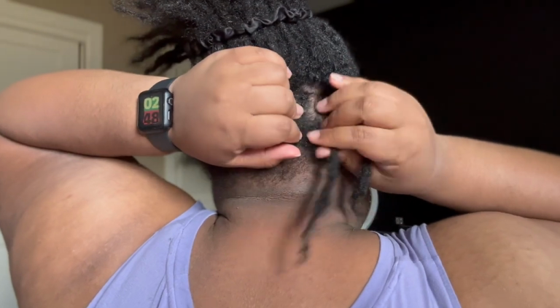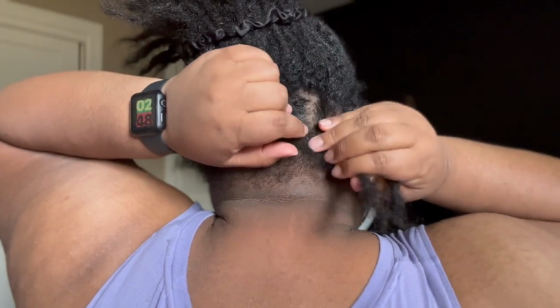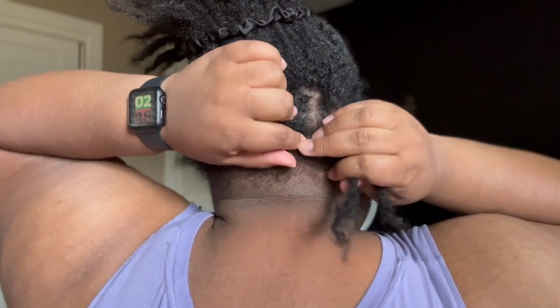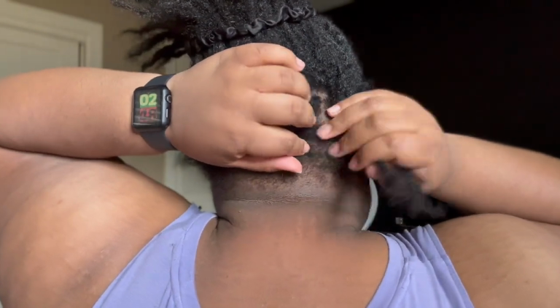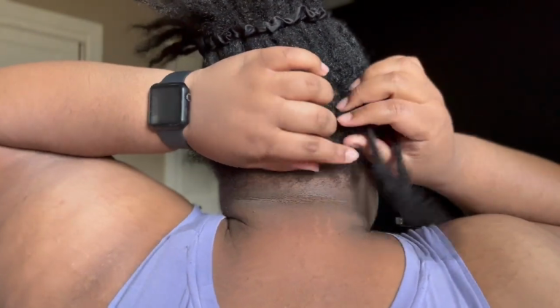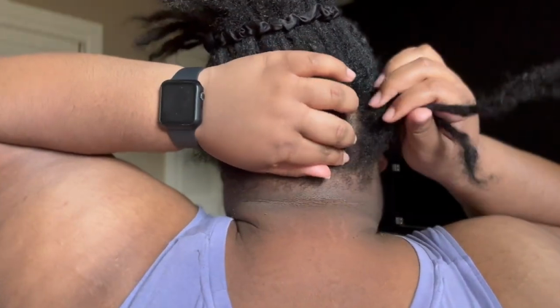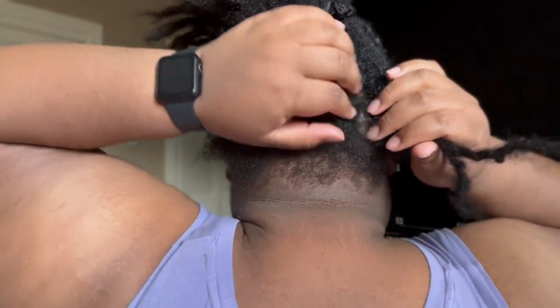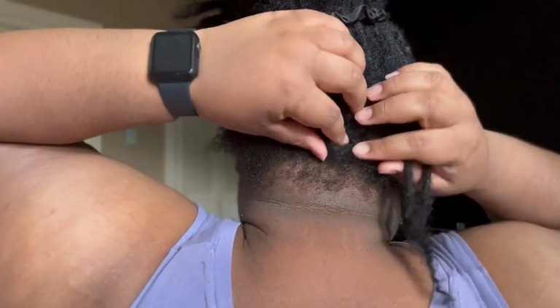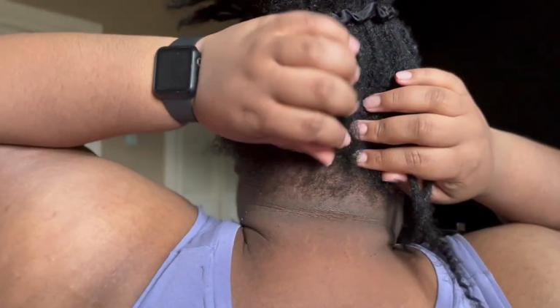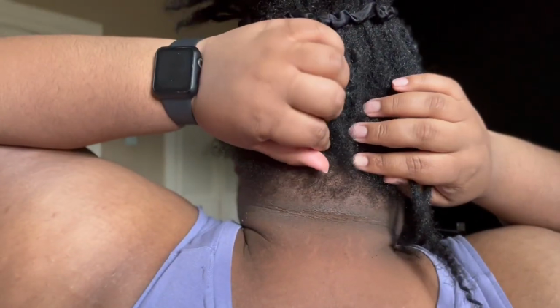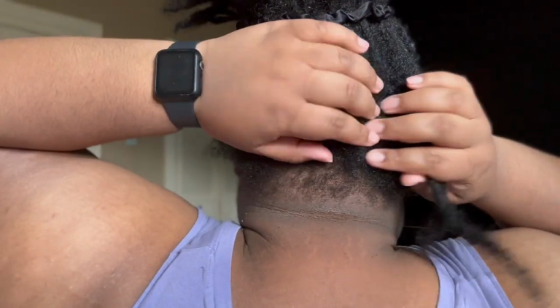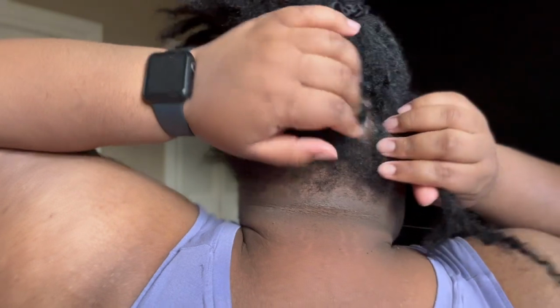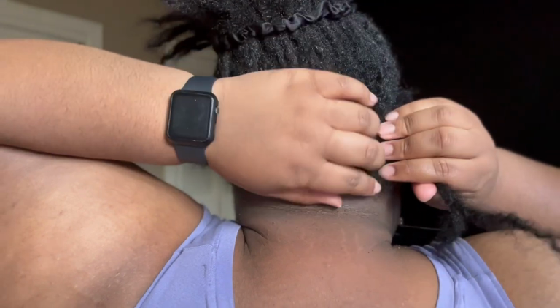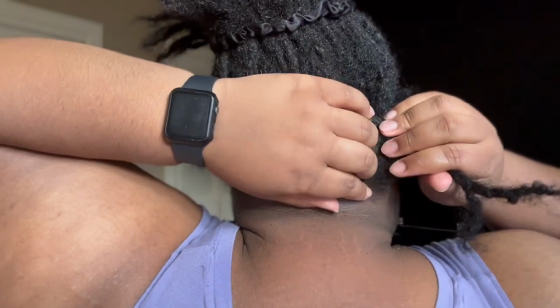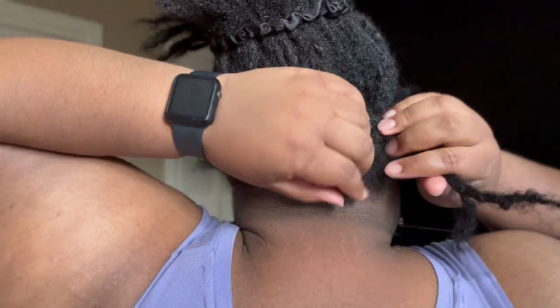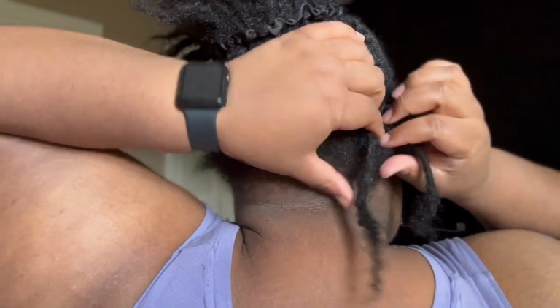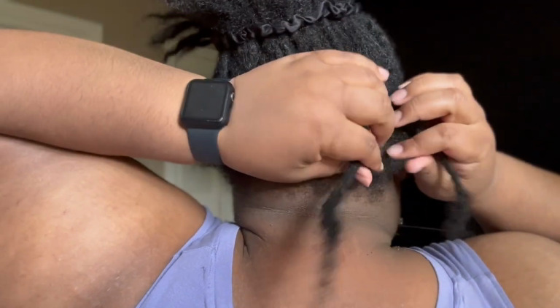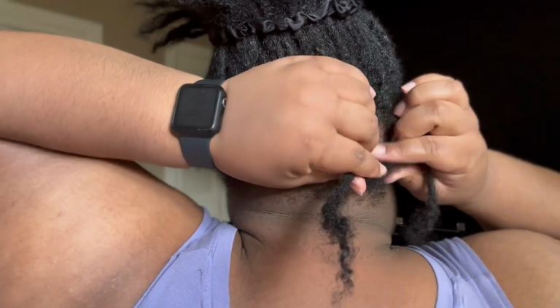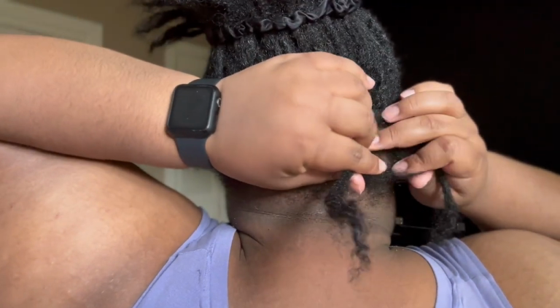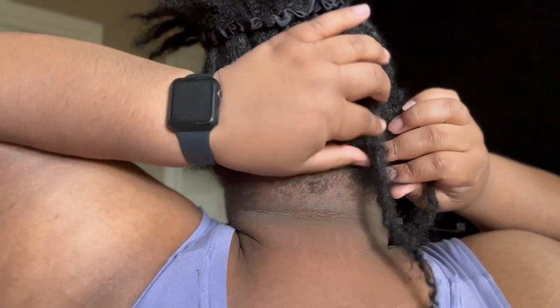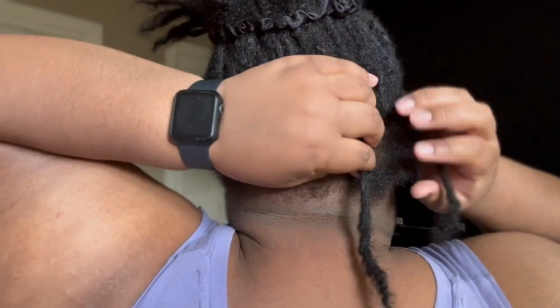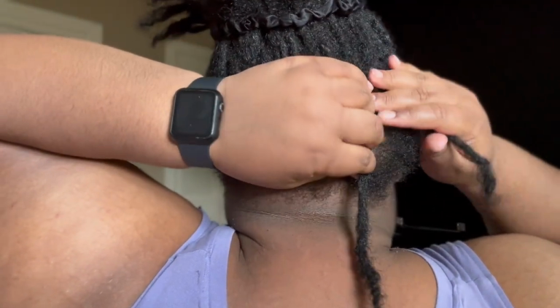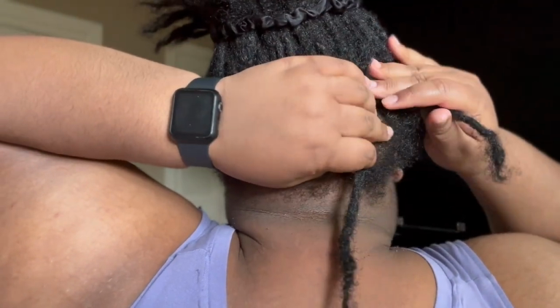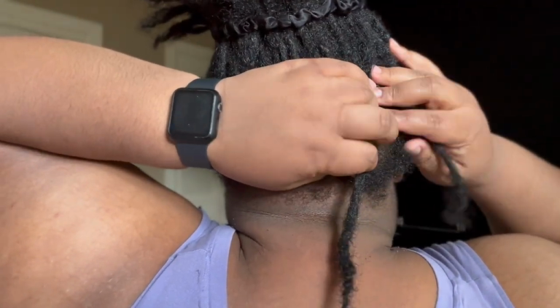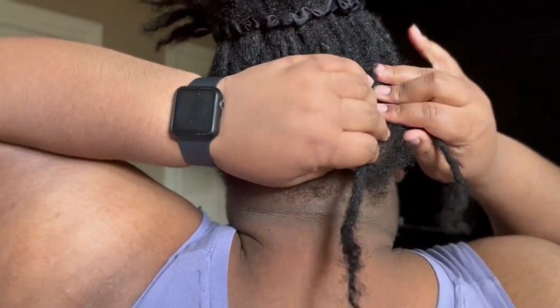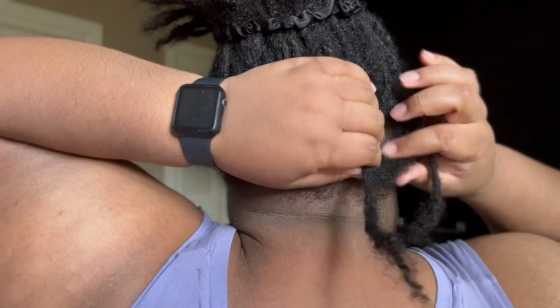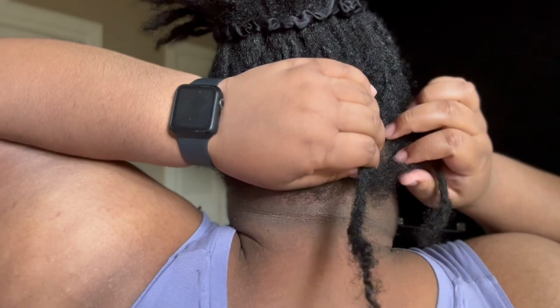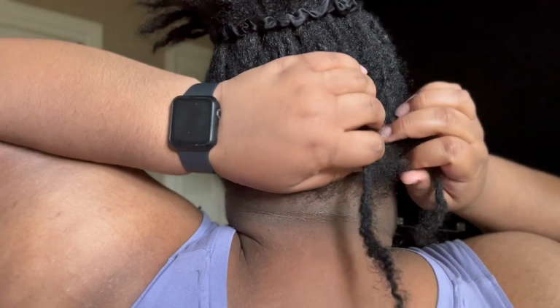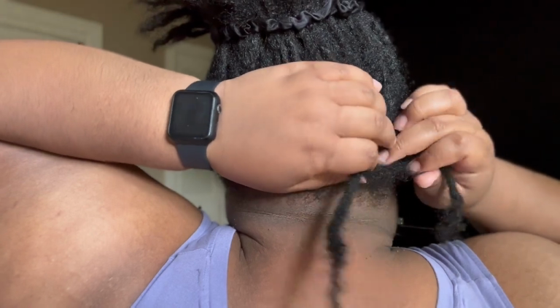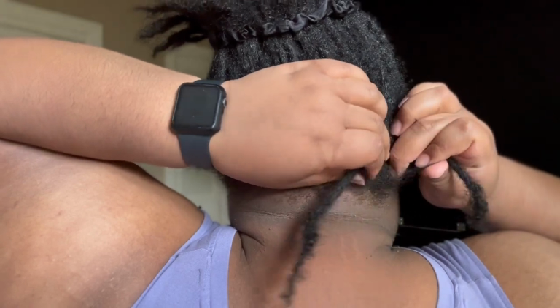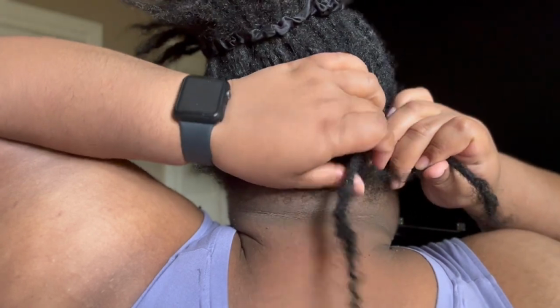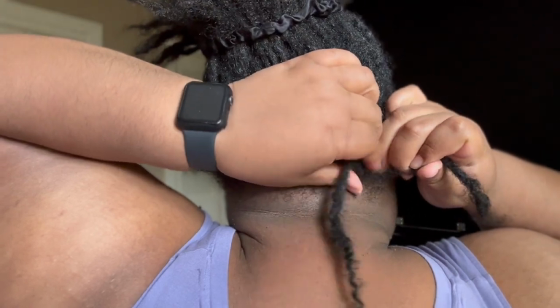As y'all can kind of see, I have some loose hair outside of my locks, so I was trying to separate where they naturally line up with each lock — if that makes sense.